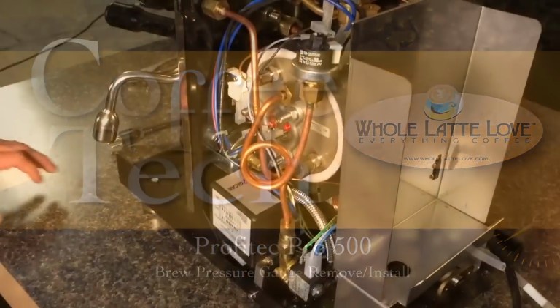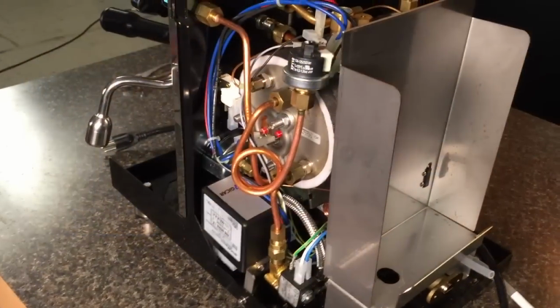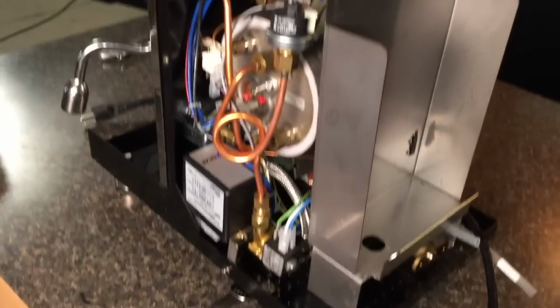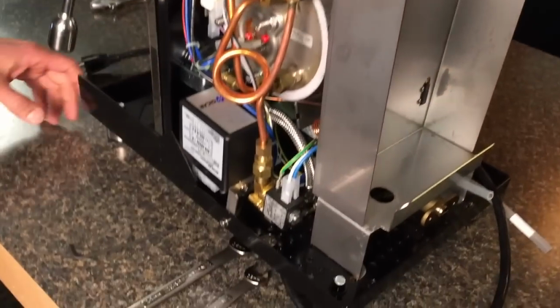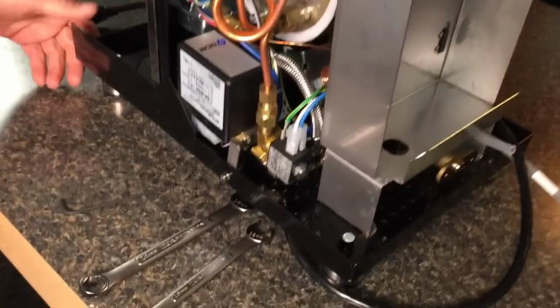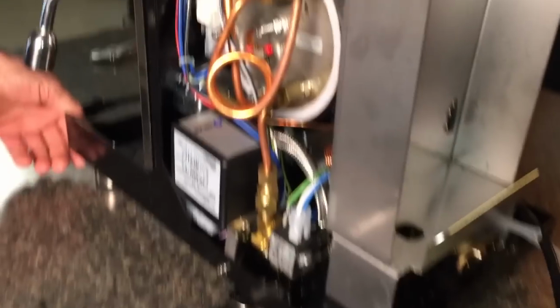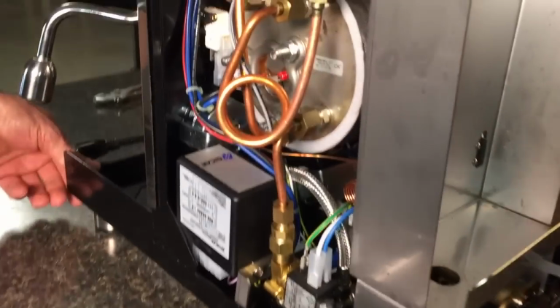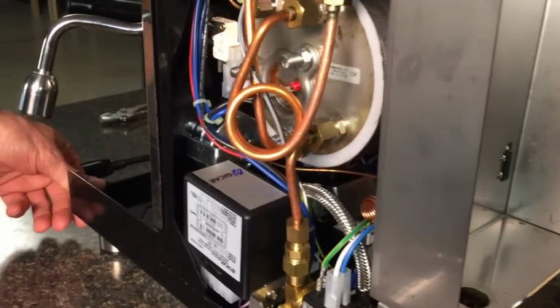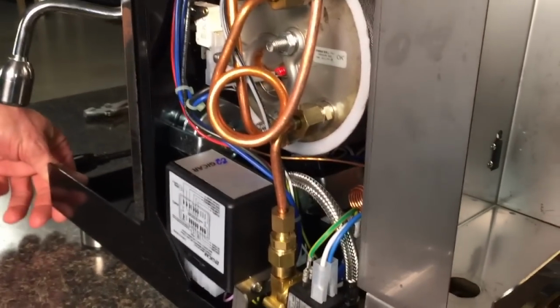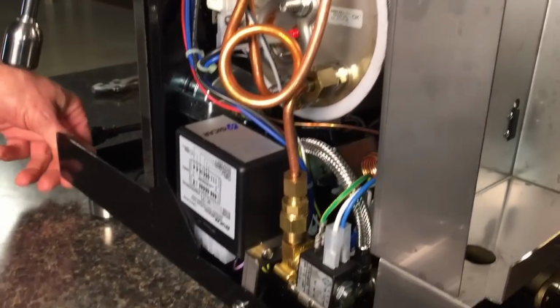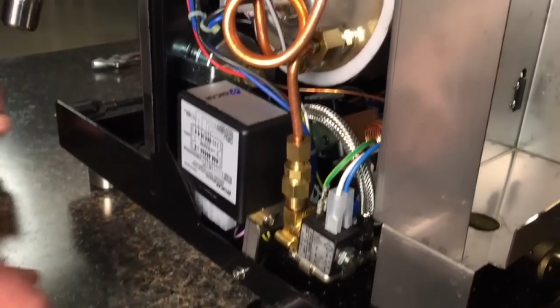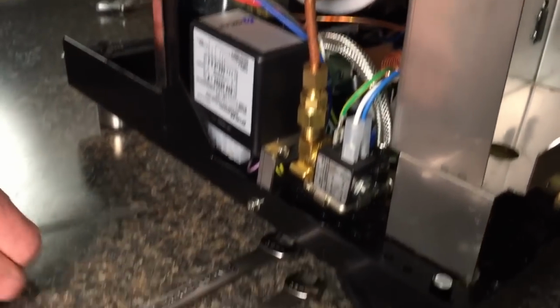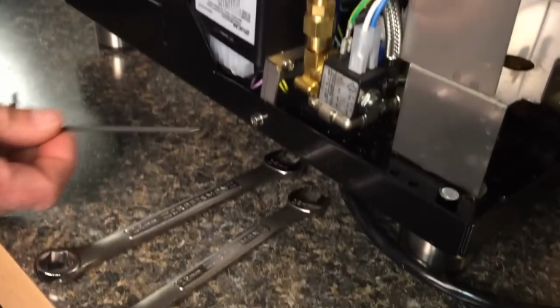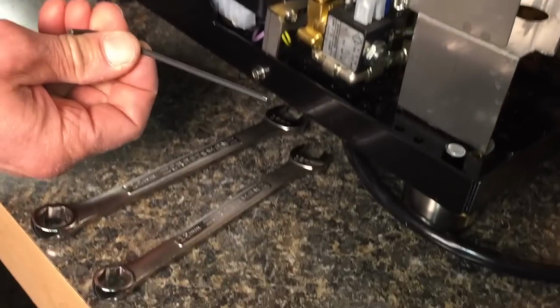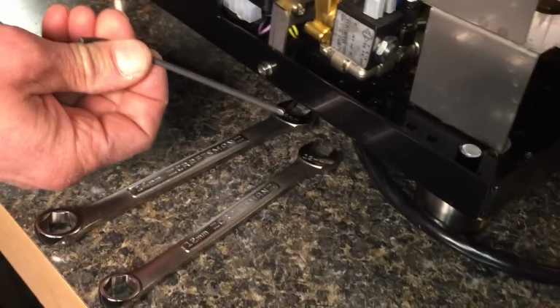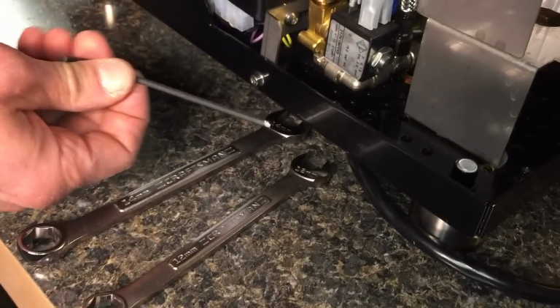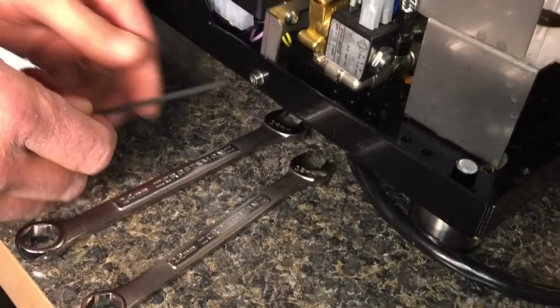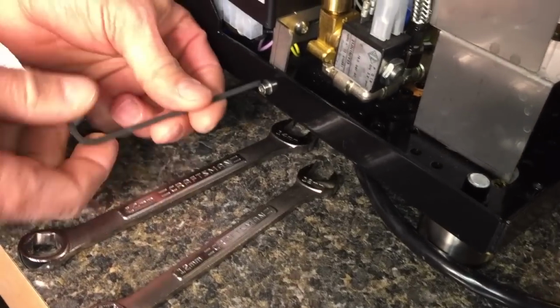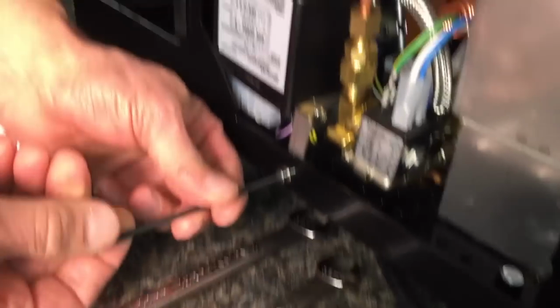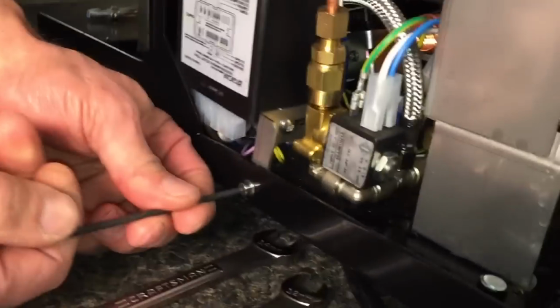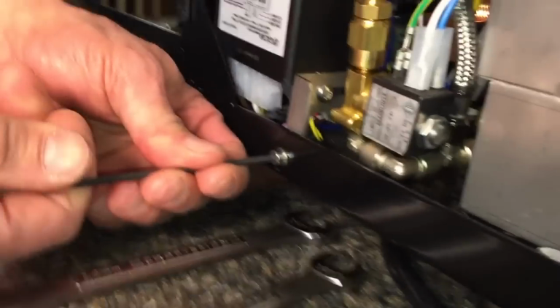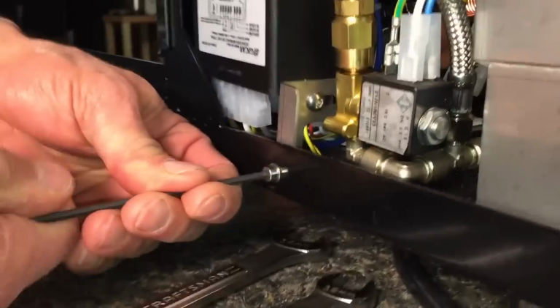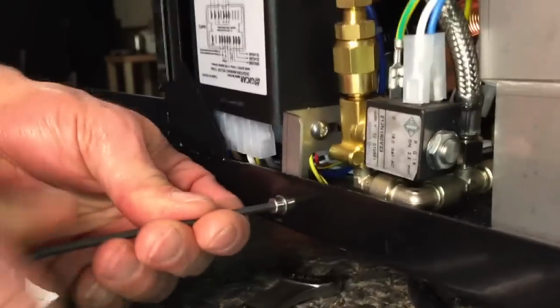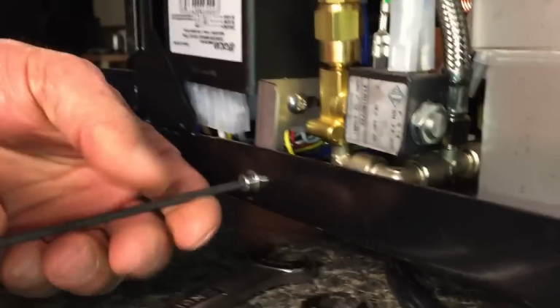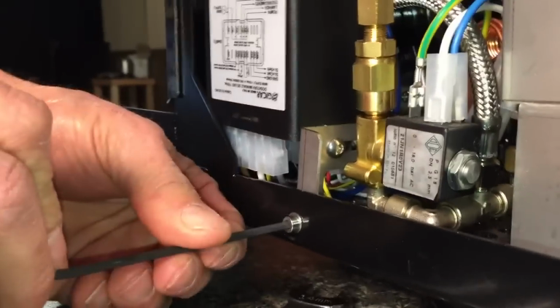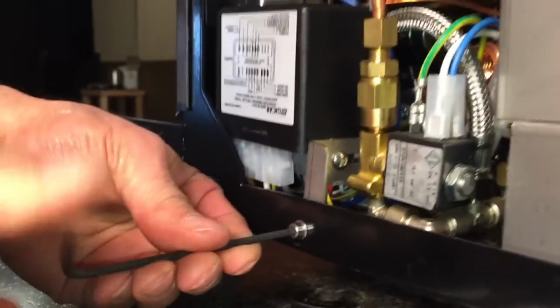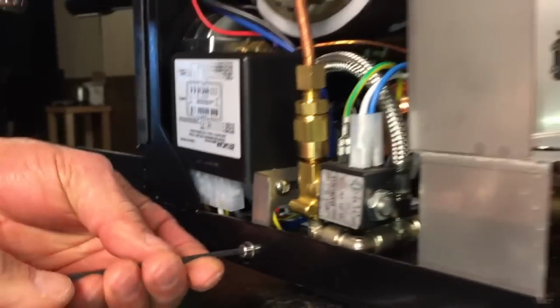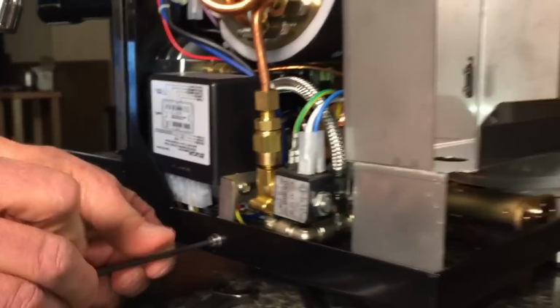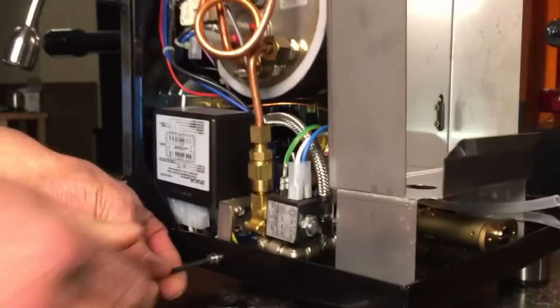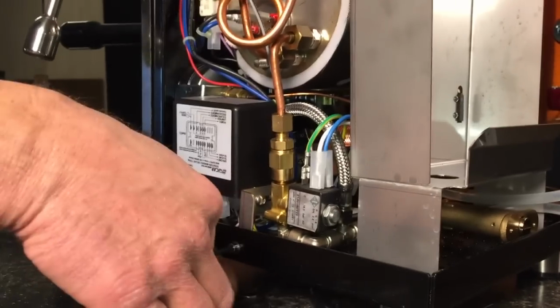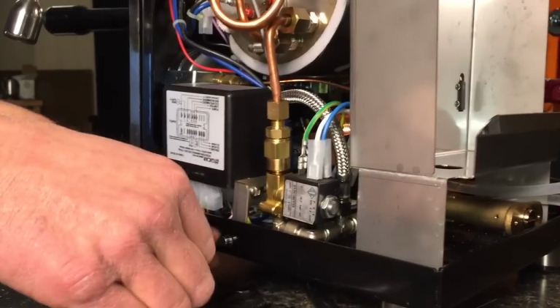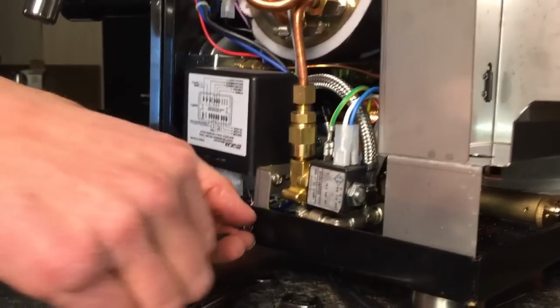I'm going to show you how to replace the gauges on a Pro 500 Profitec. The first tool you'll need is a 3 millimeter Allen wrench. We're doing the one that's on the right side of the machine, which is the brew pressure, so the pump pressure.